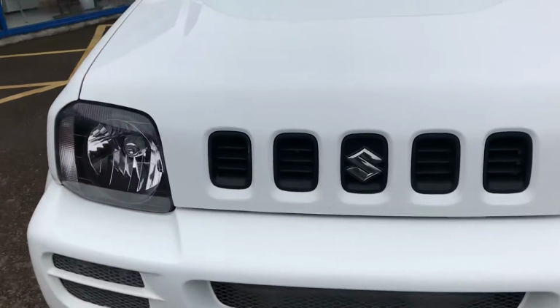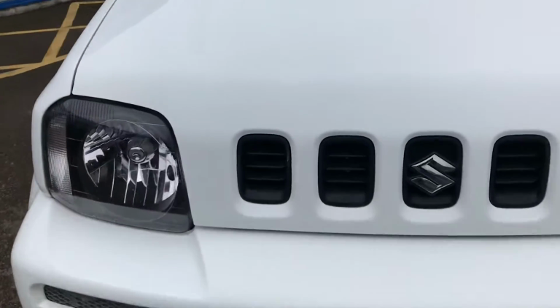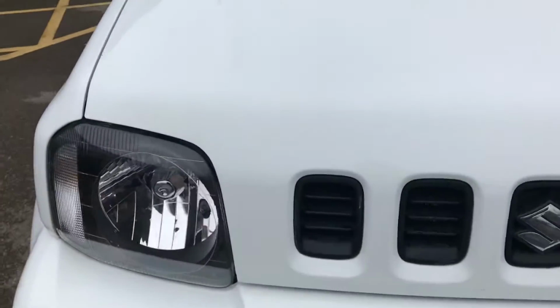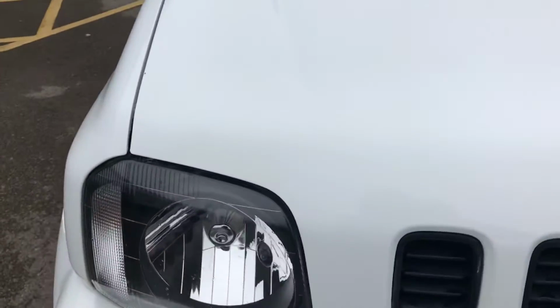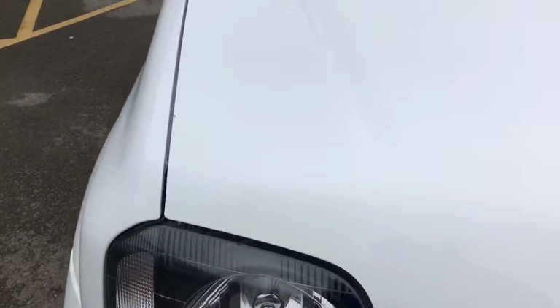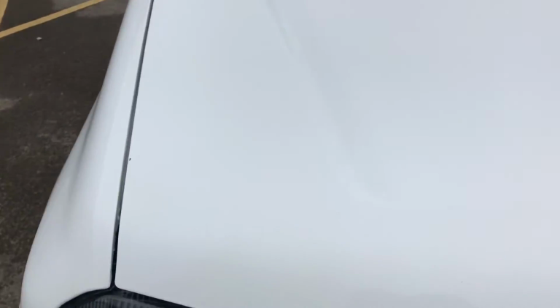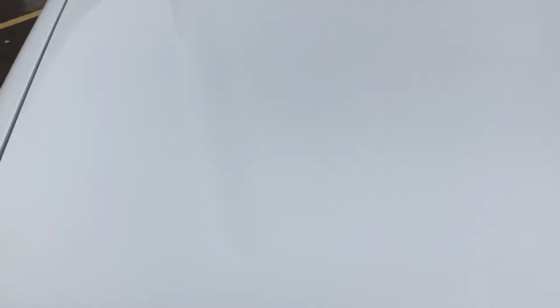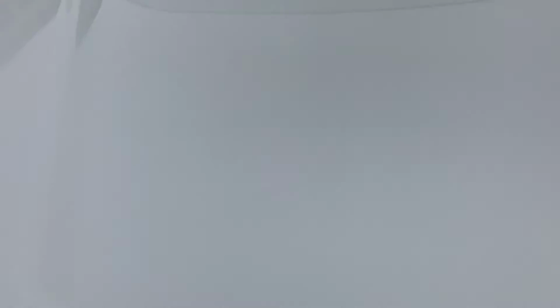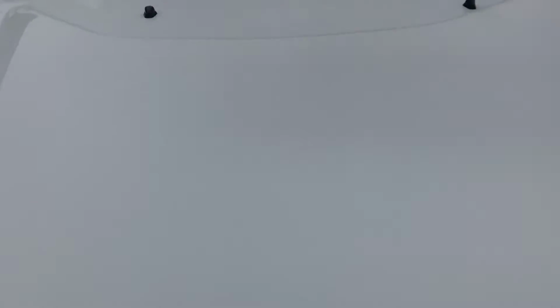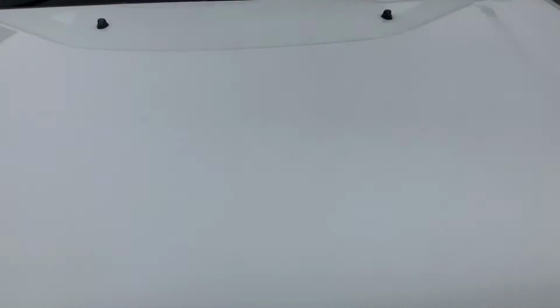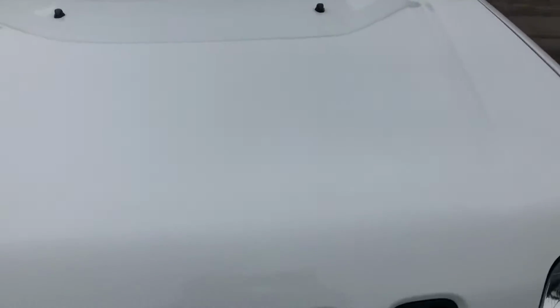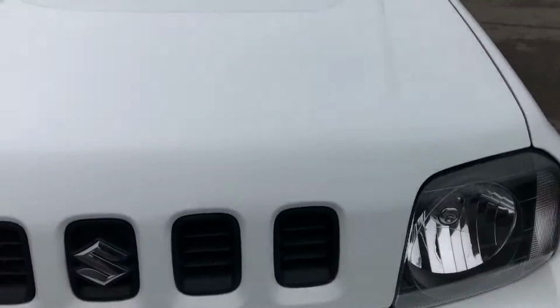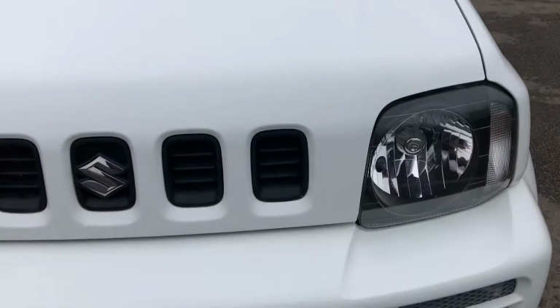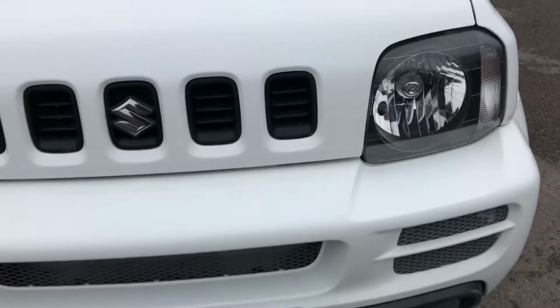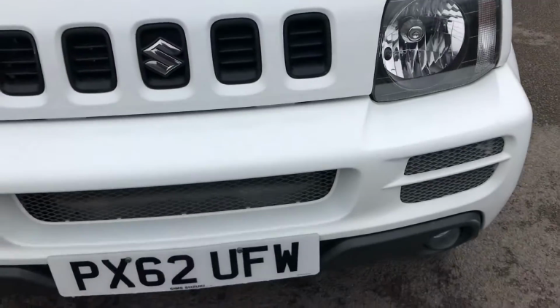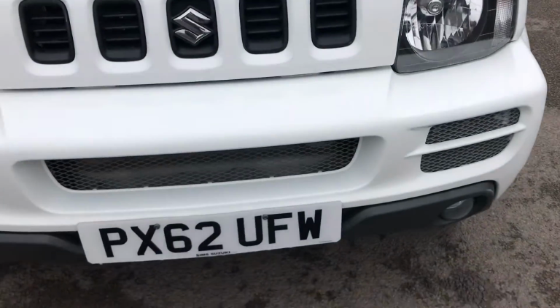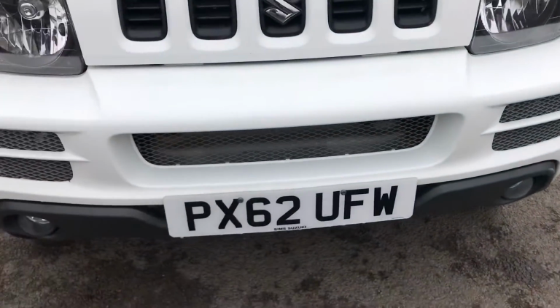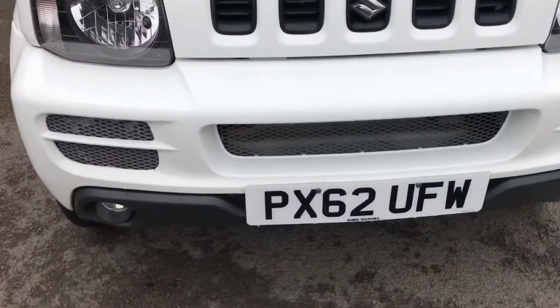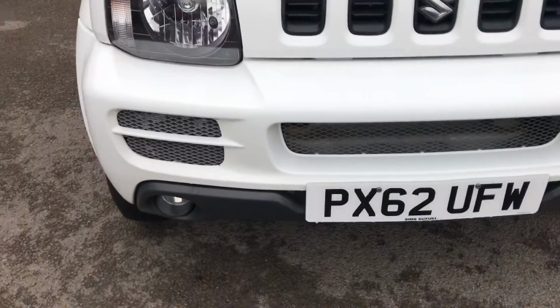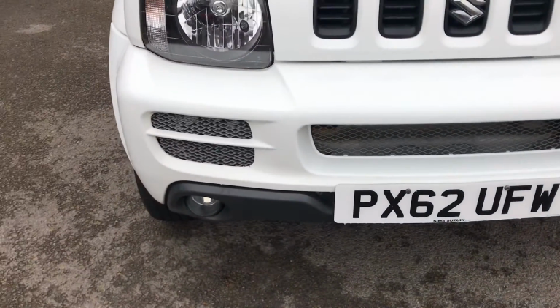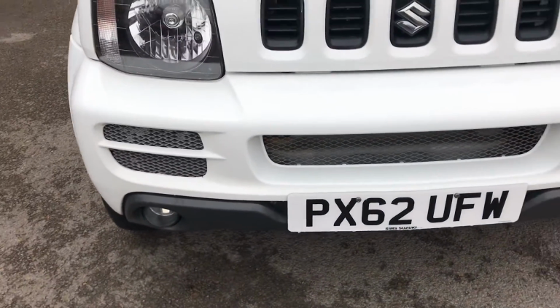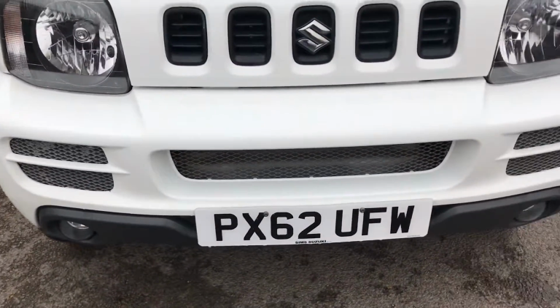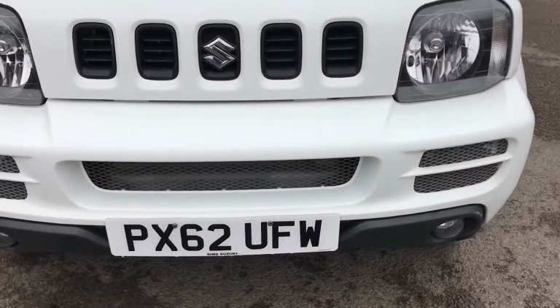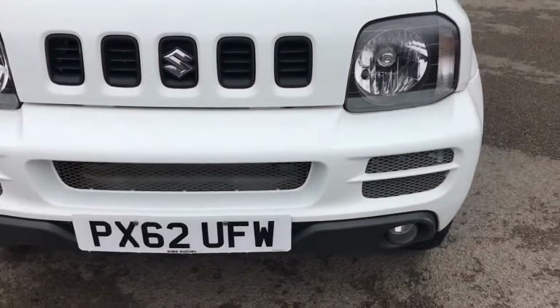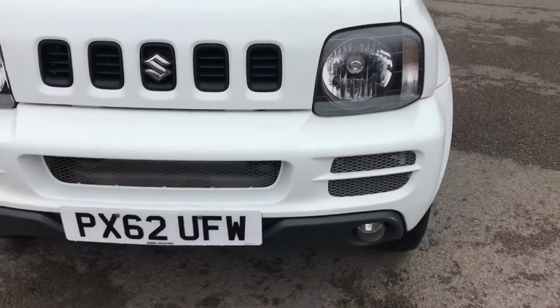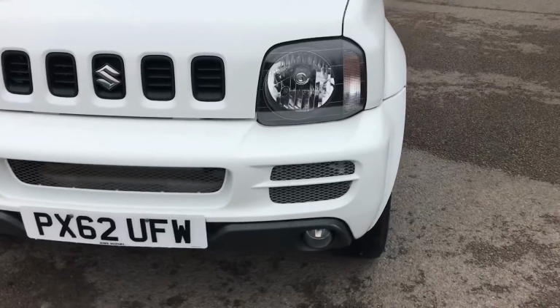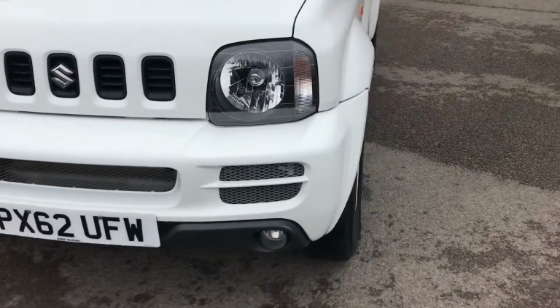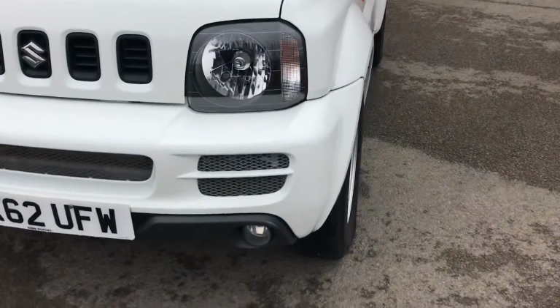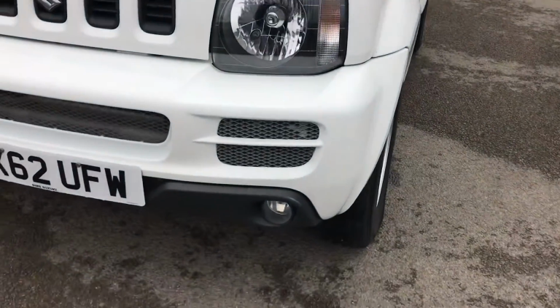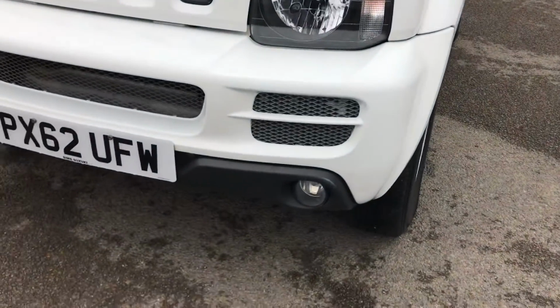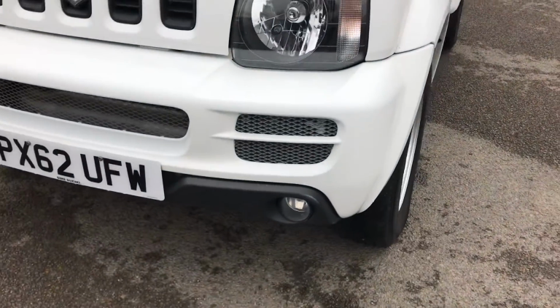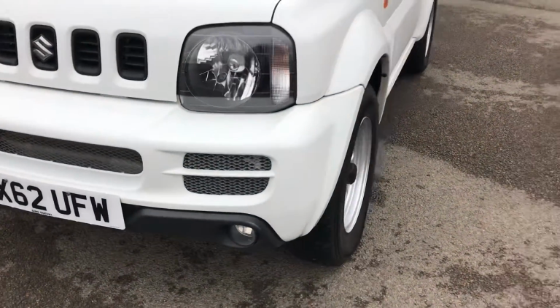As you can see, the top of the car on the bonnet is free from stone chips, scrapes and scratches. It's in really lovely condition. It's also got the front fog lights, being the SZ3.